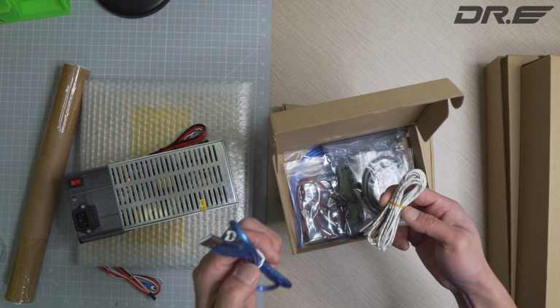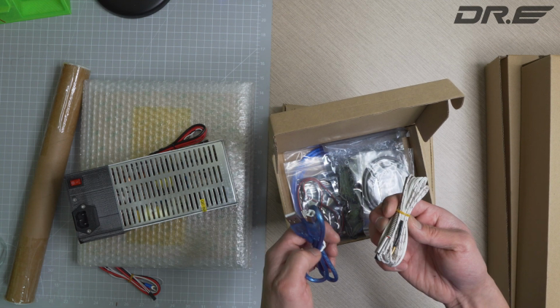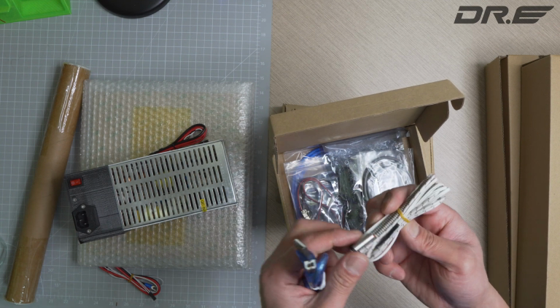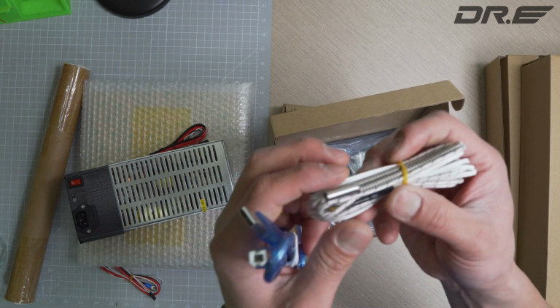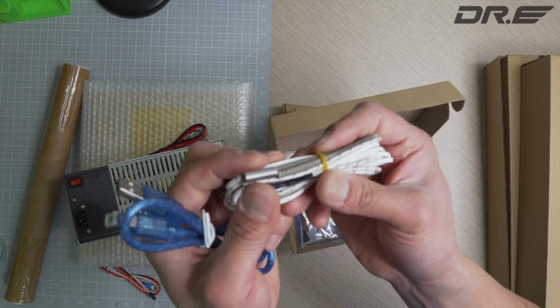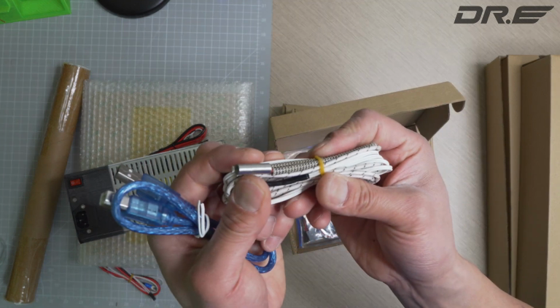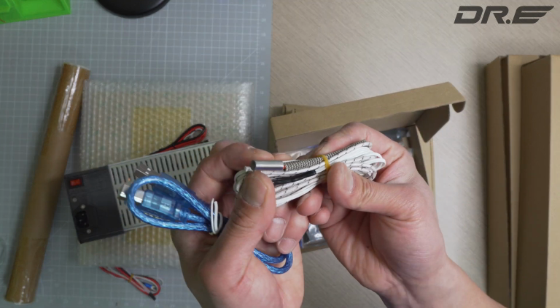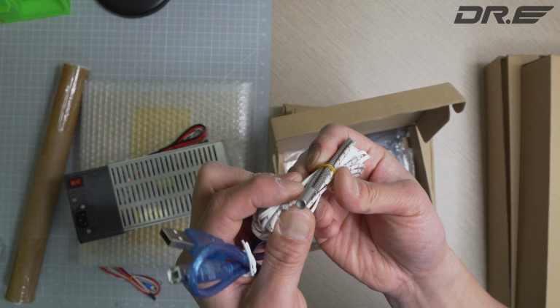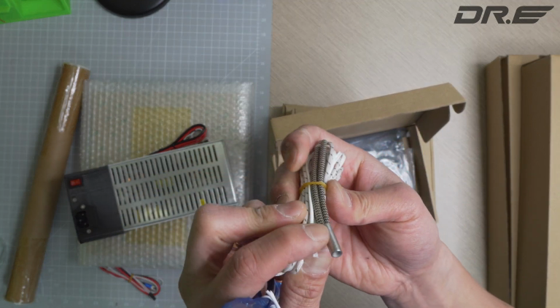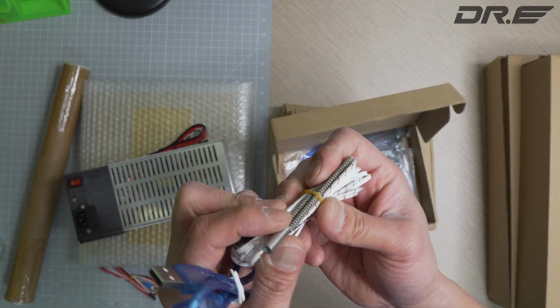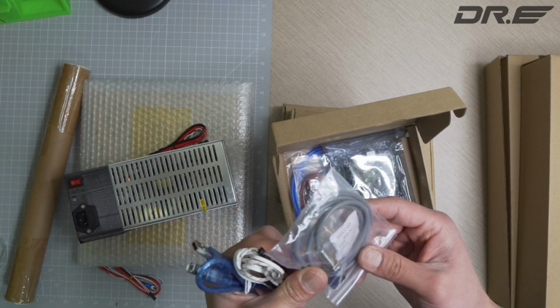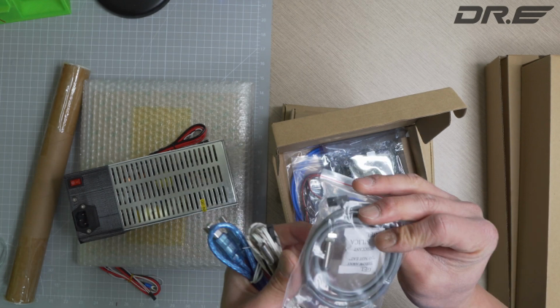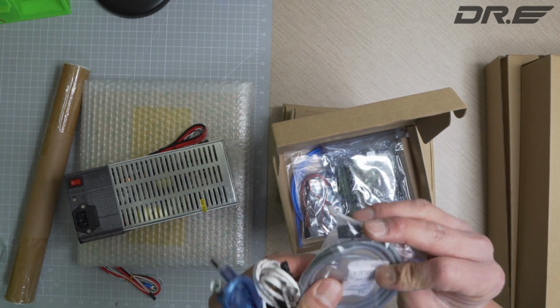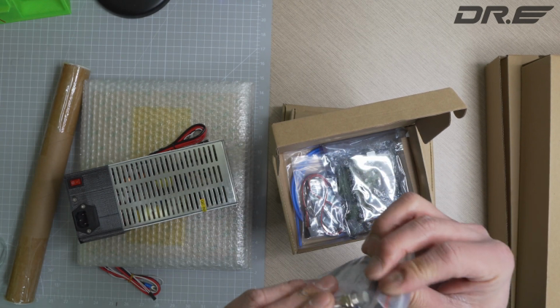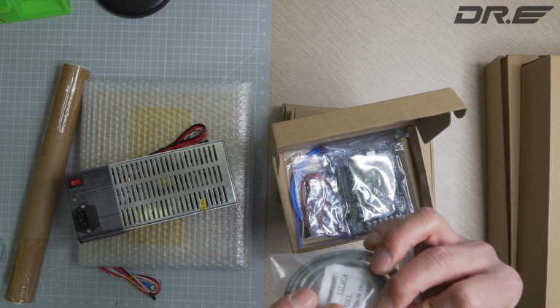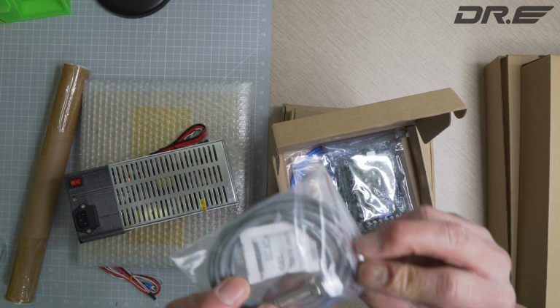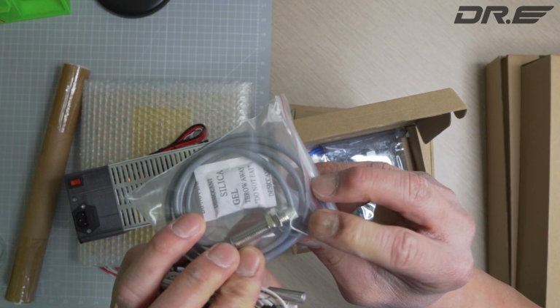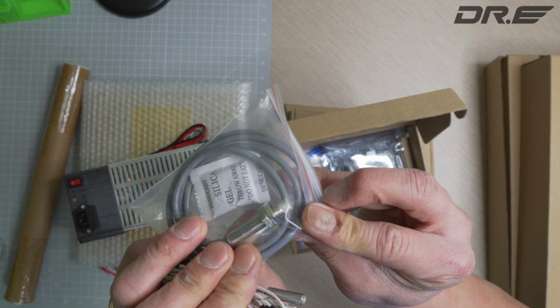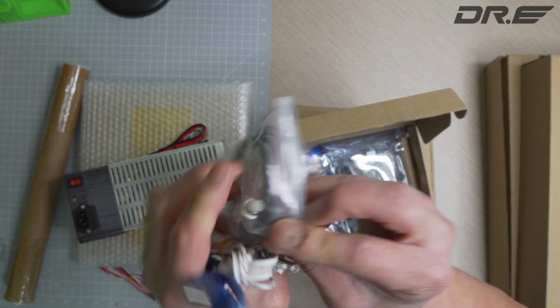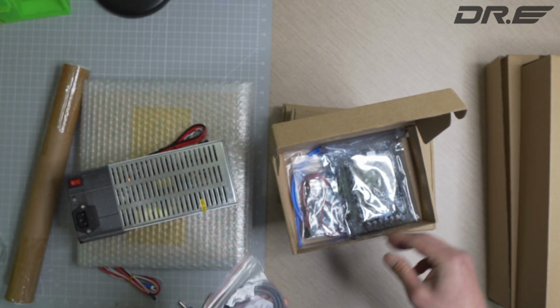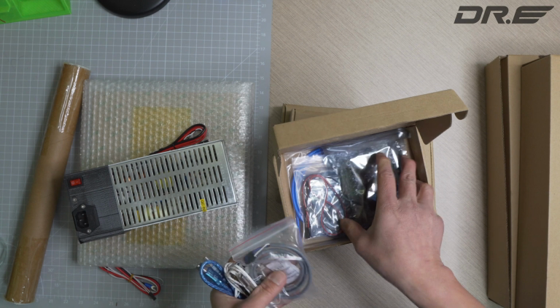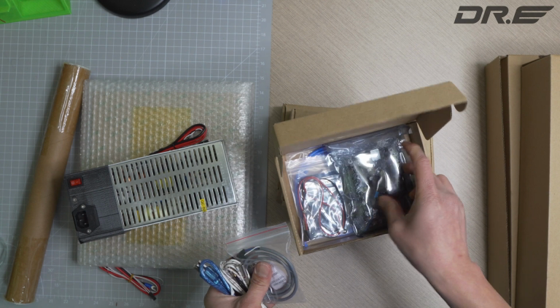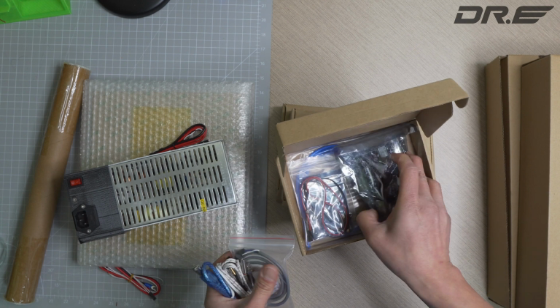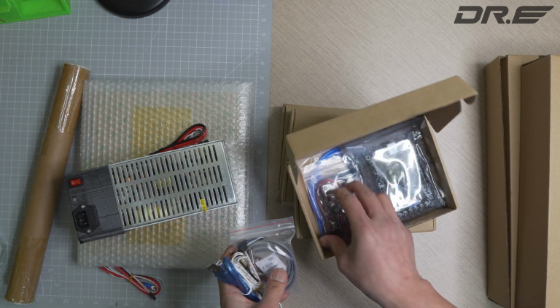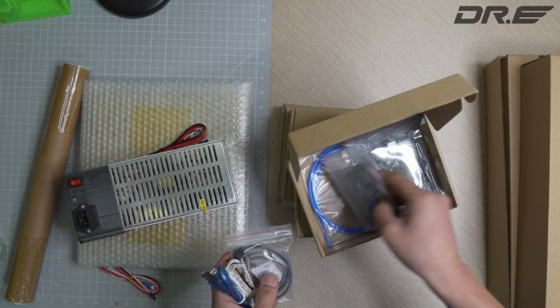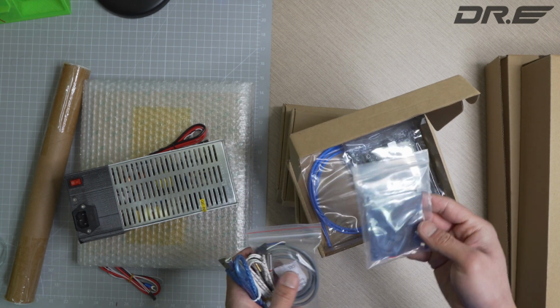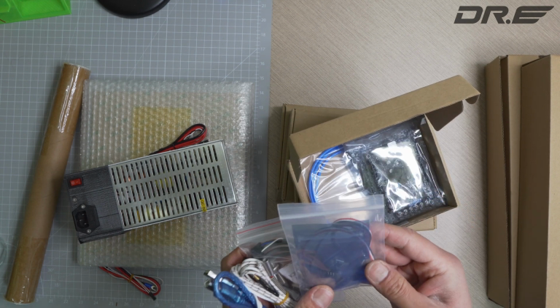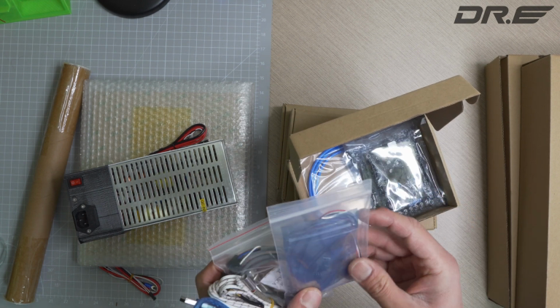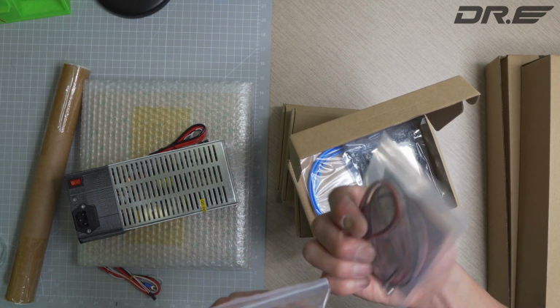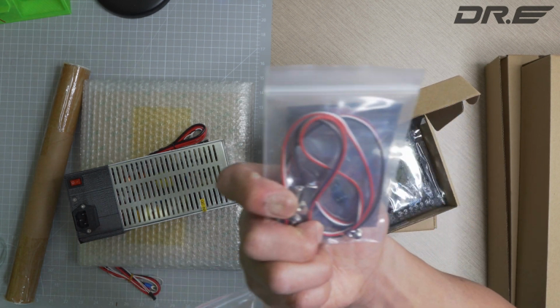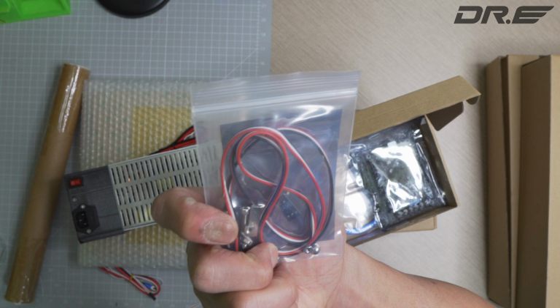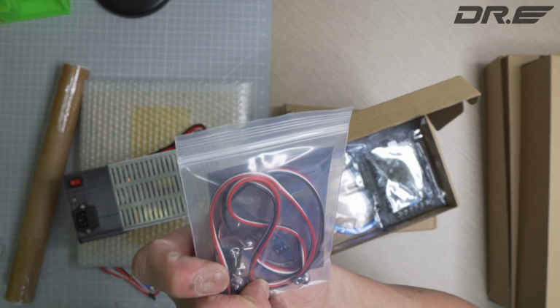There are some cables — nice hotend cables. There's a sensor, an older pin-style peel sensor, and we've got a filament sensor here as well.